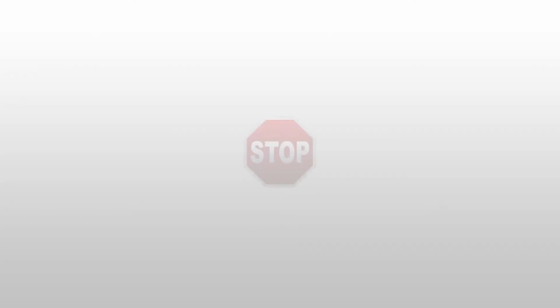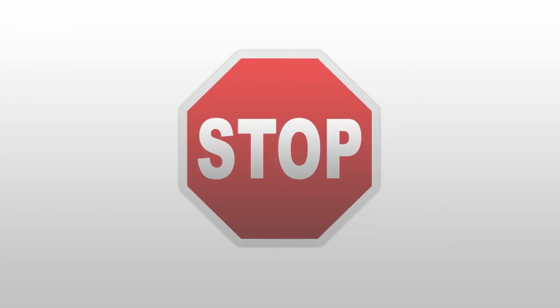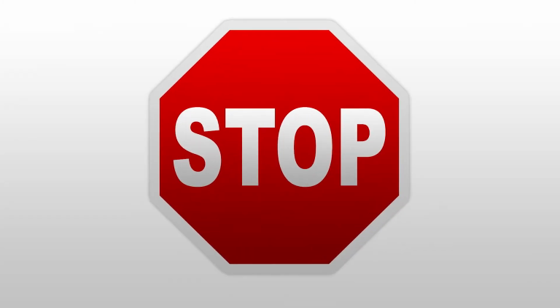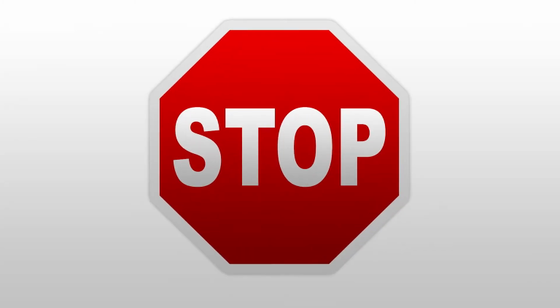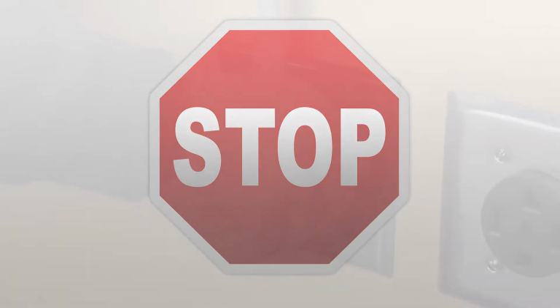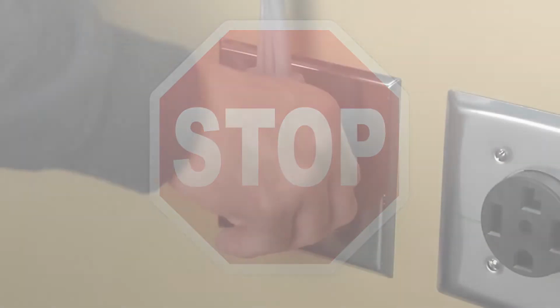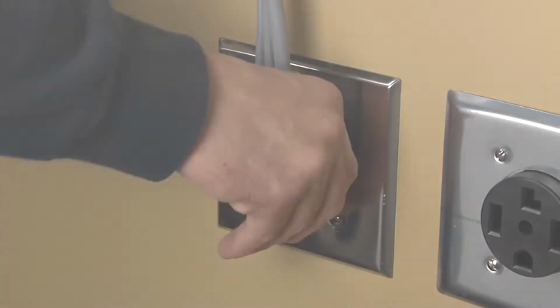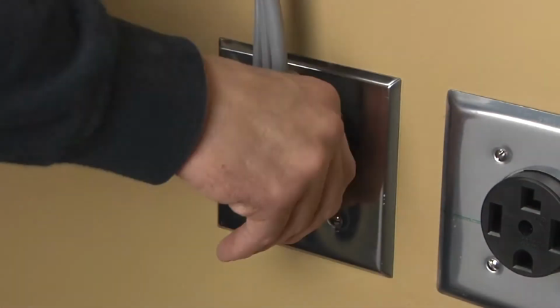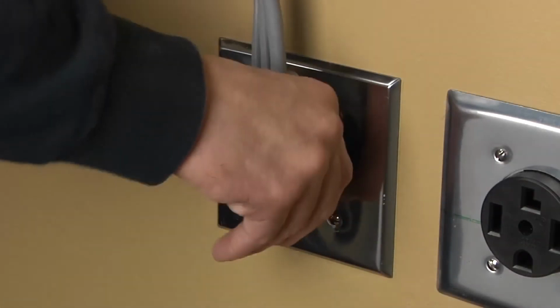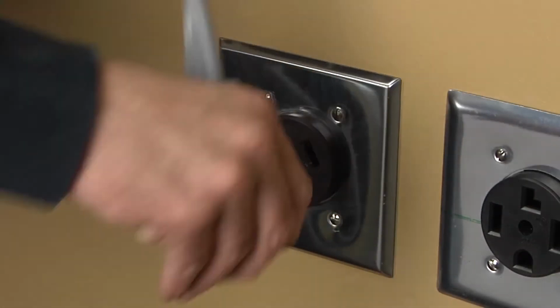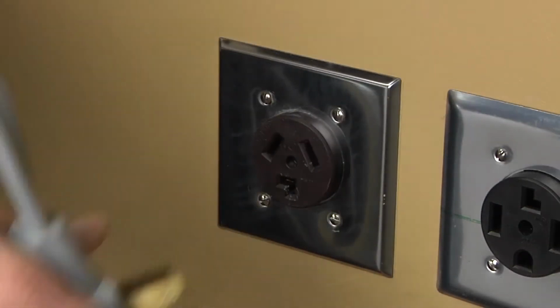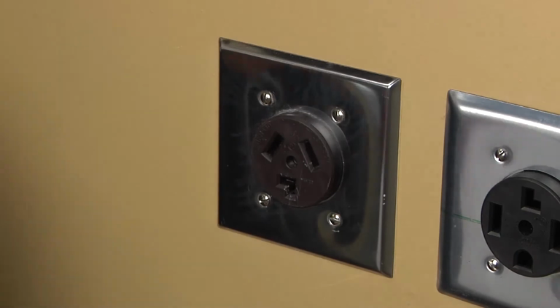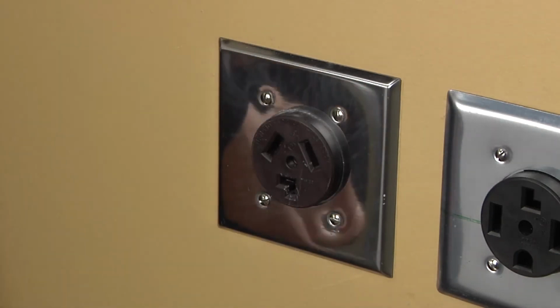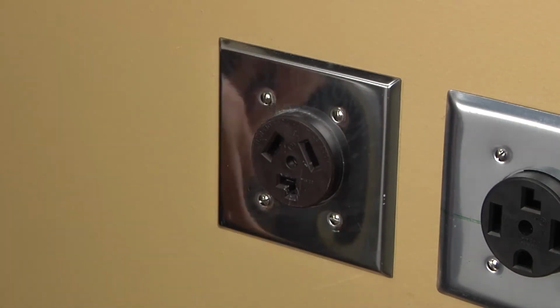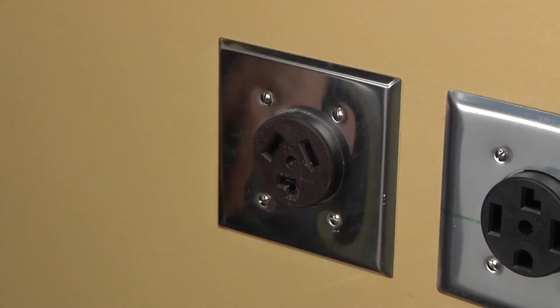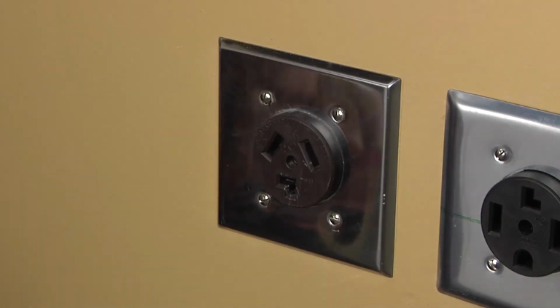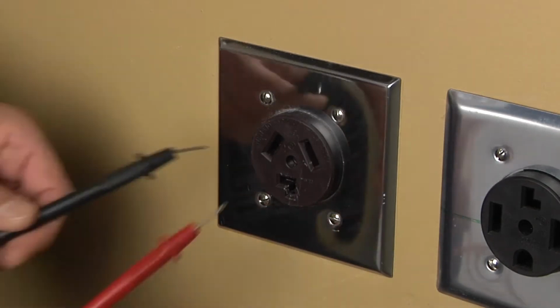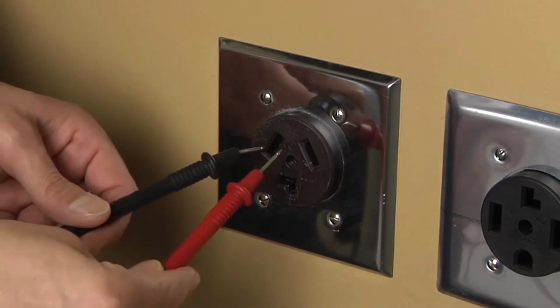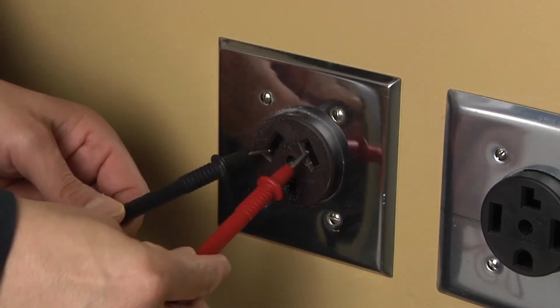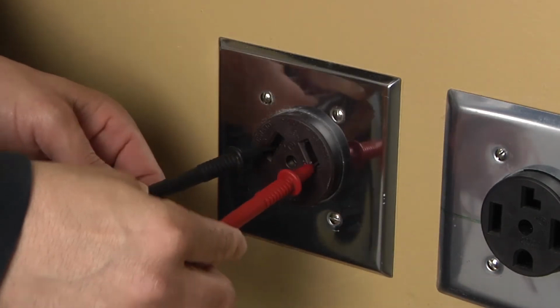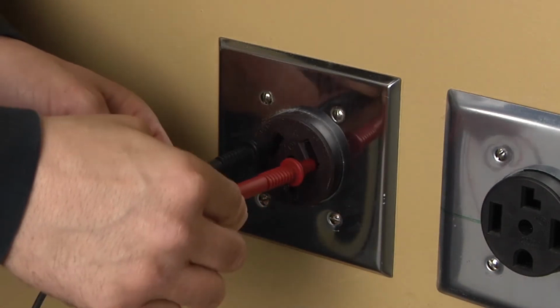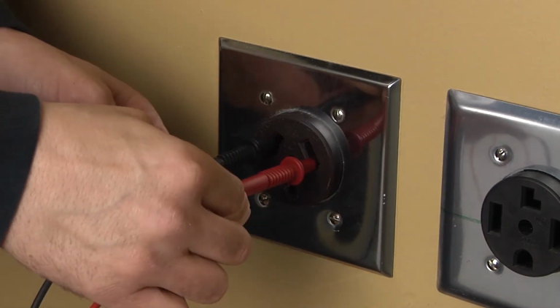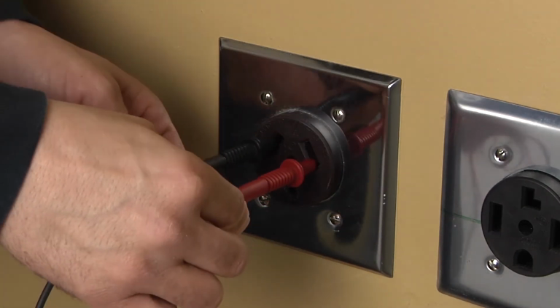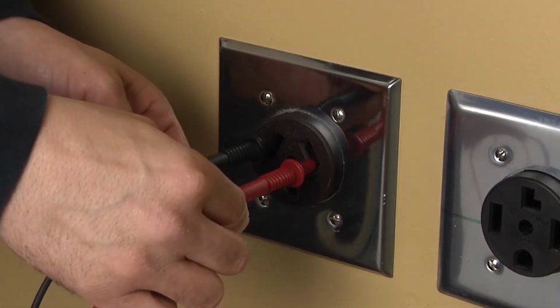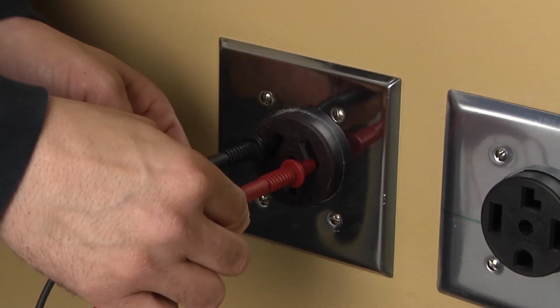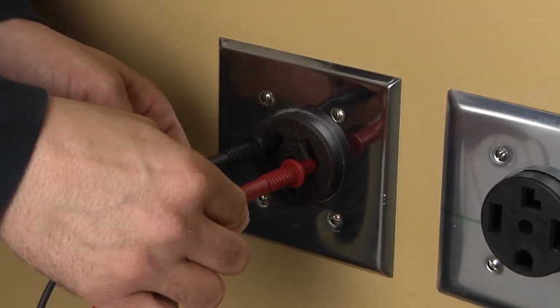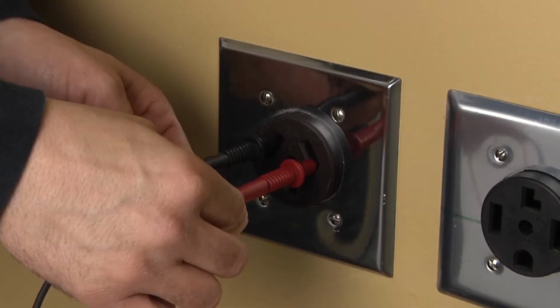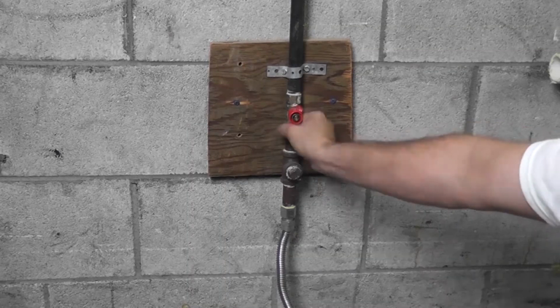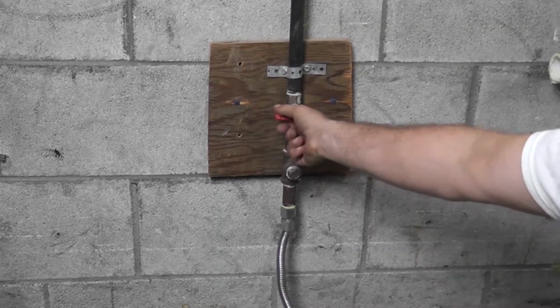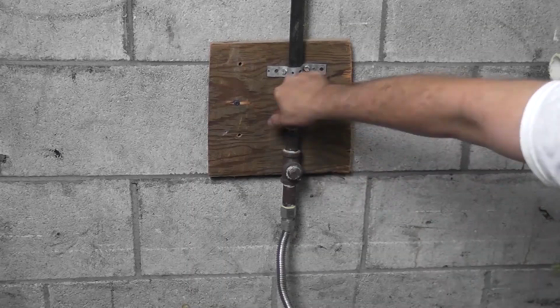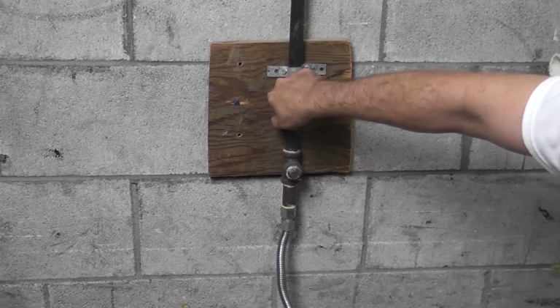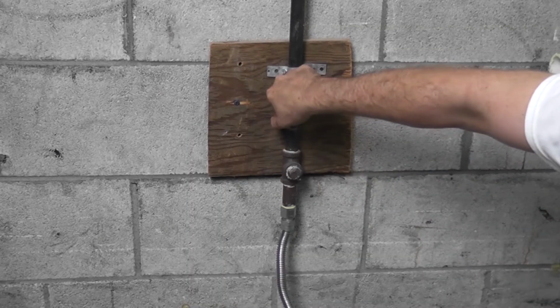Stop! Before beginning any repair, always be sure to disconnect the power to the appliance. It is also recommended to test the outlet for the proper voltage. Remember to also turn off the gas.